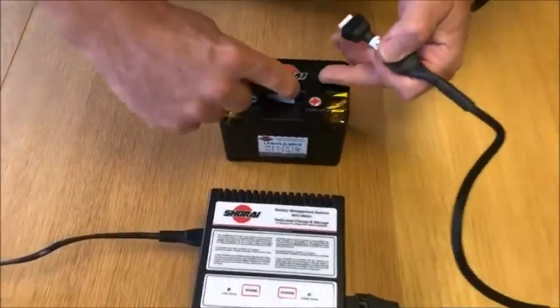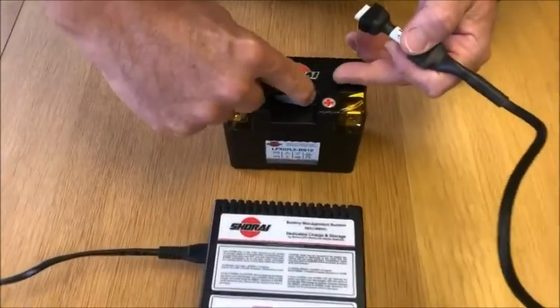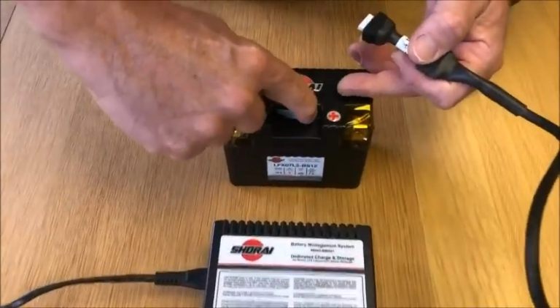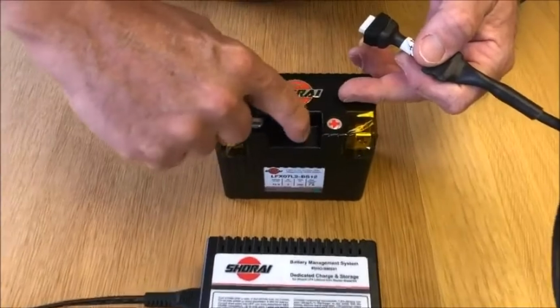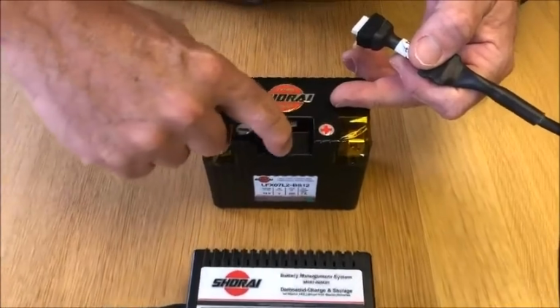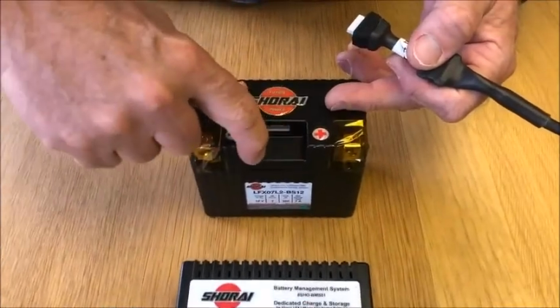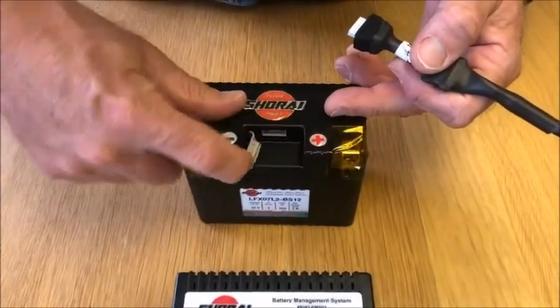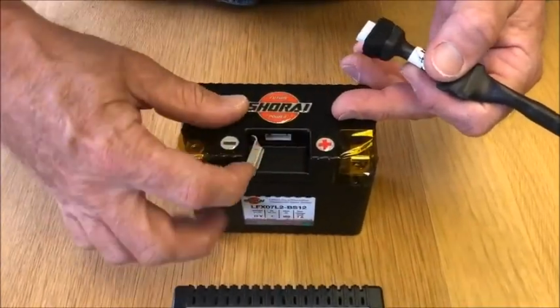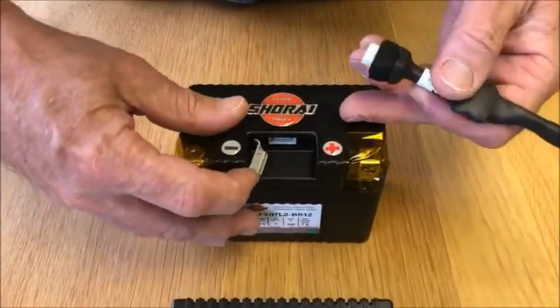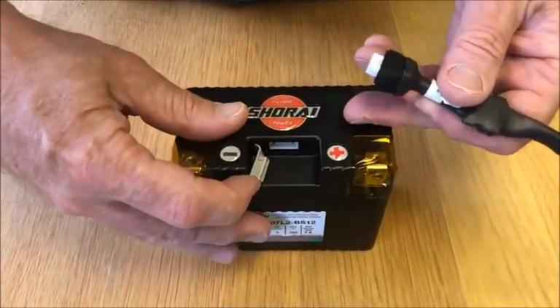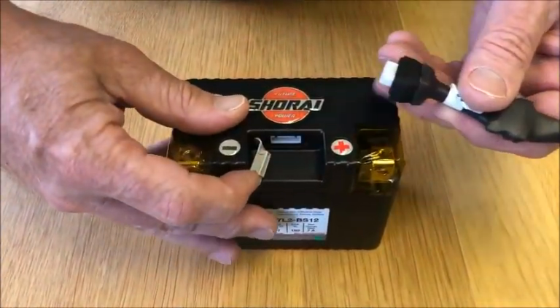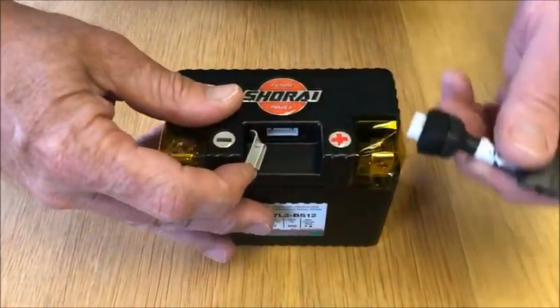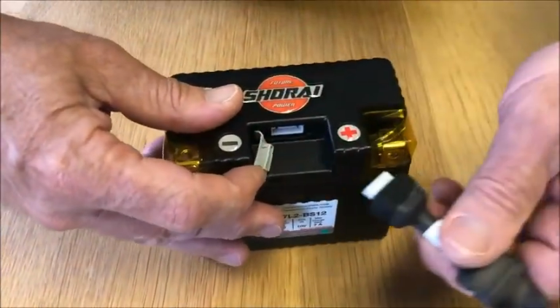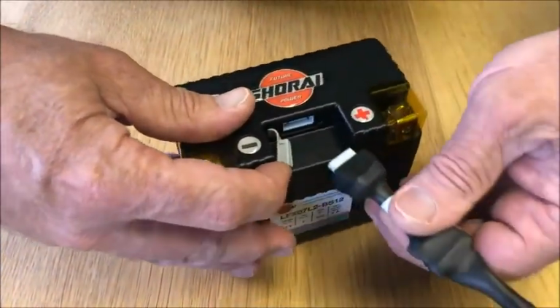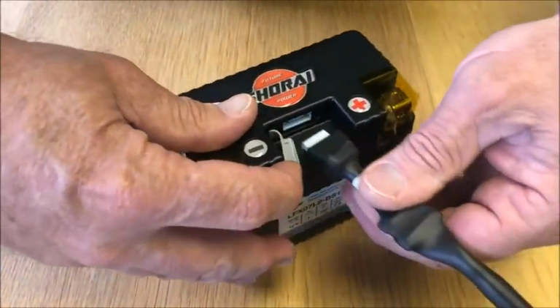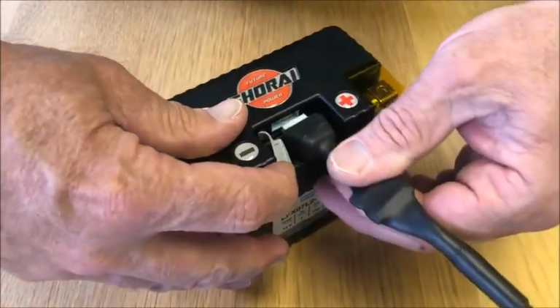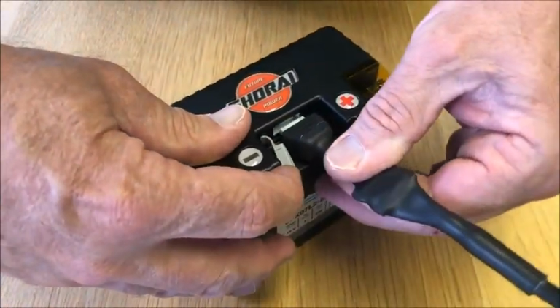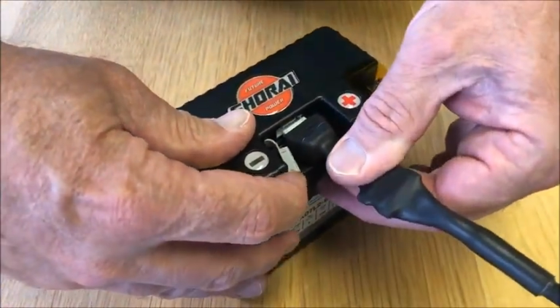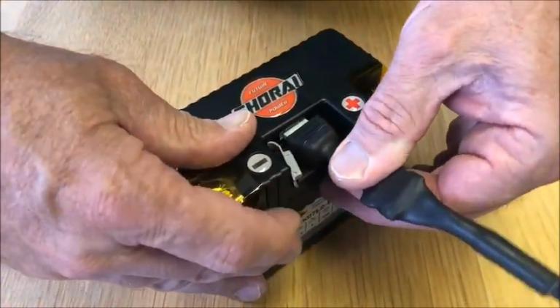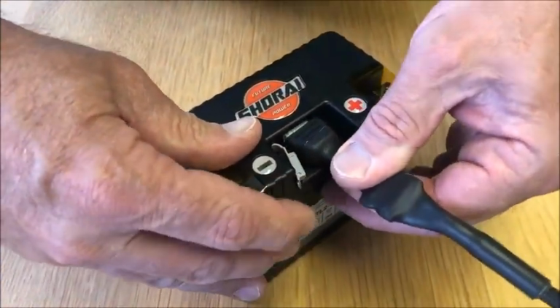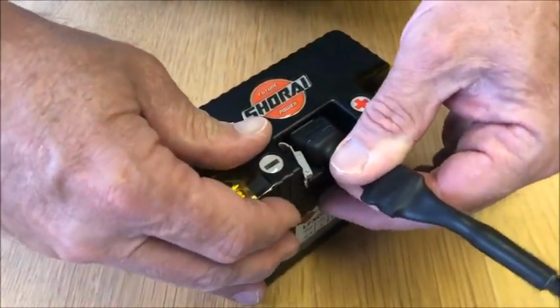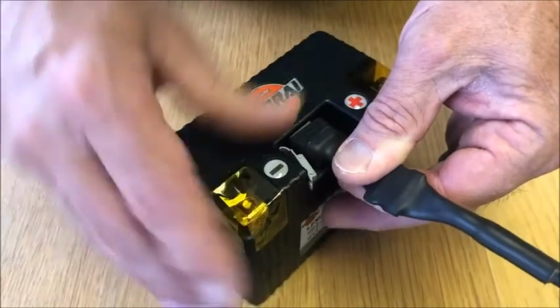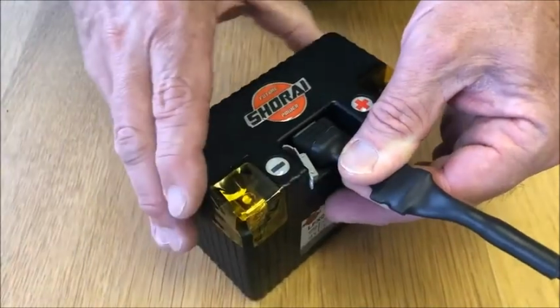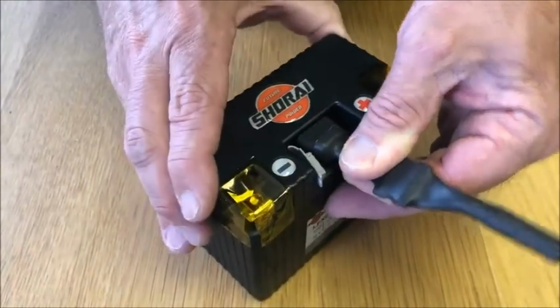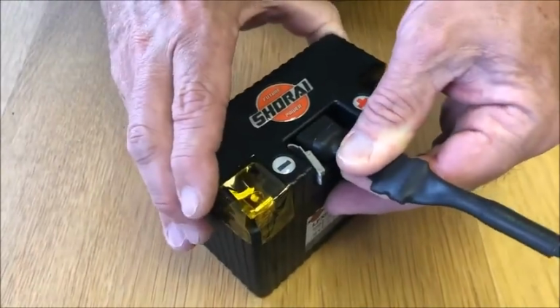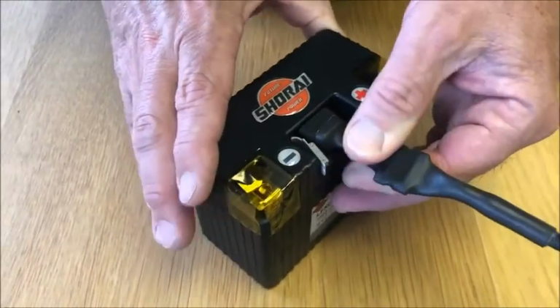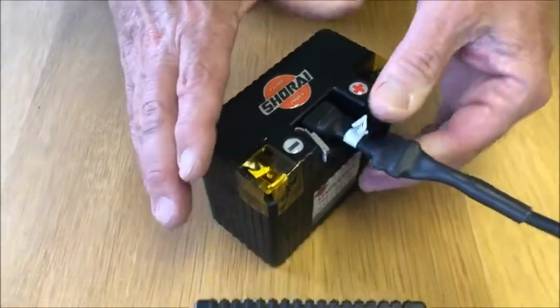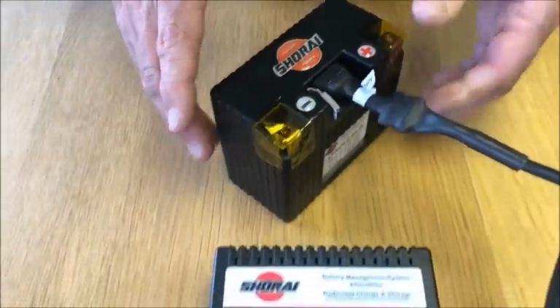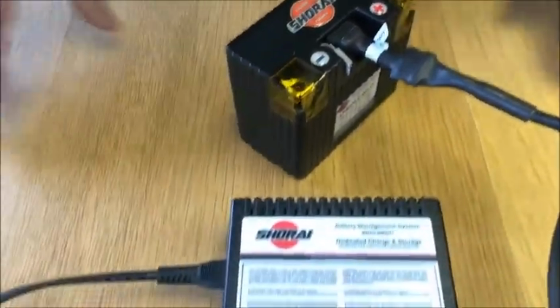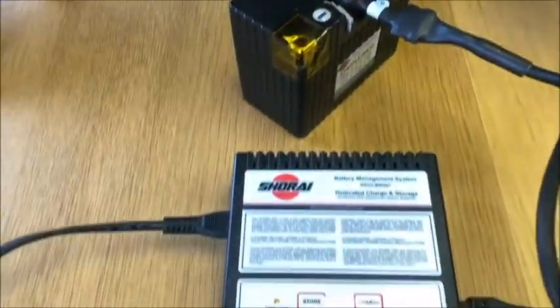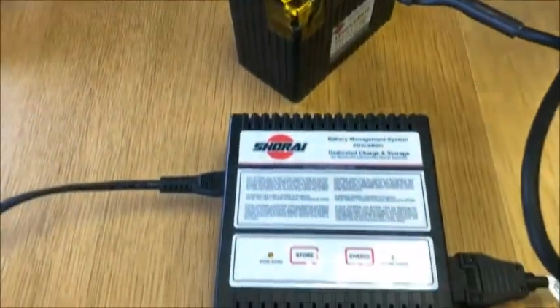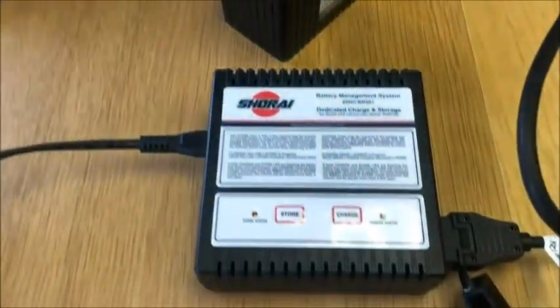In between the terminals you'll see the charging port. You just plug it in like that, and then it clicks and there's a little beep.